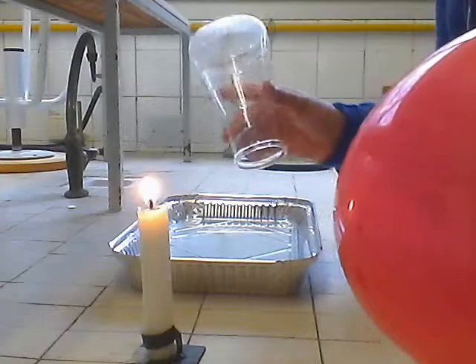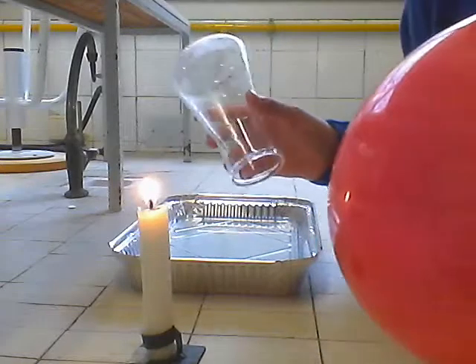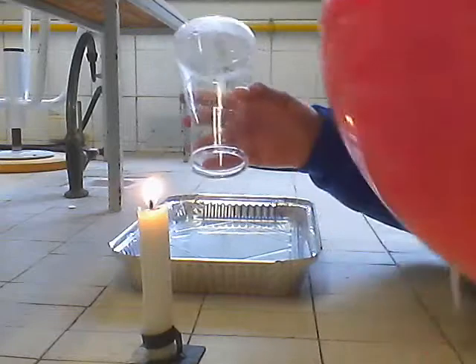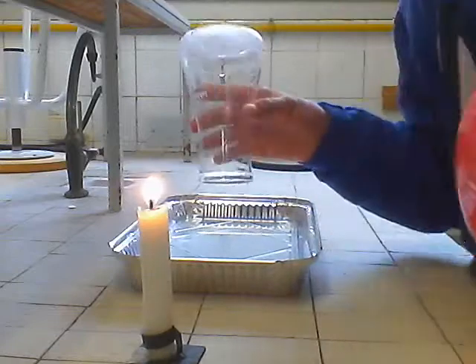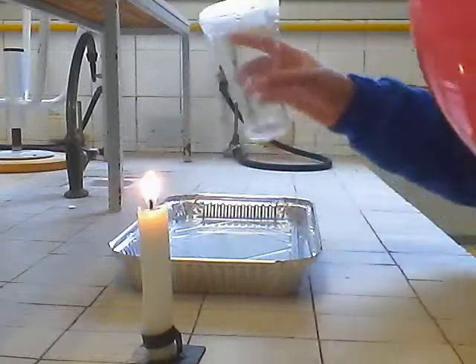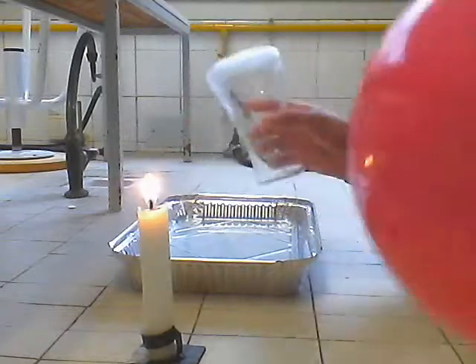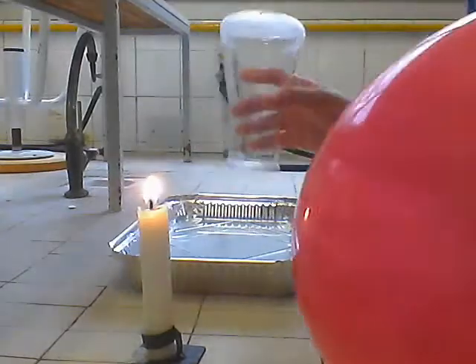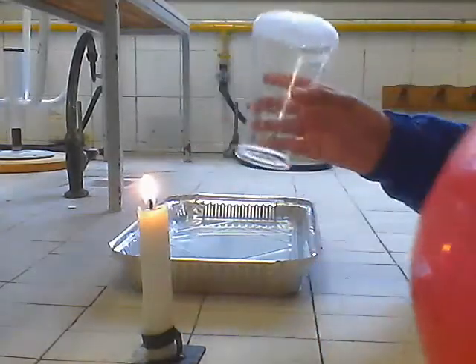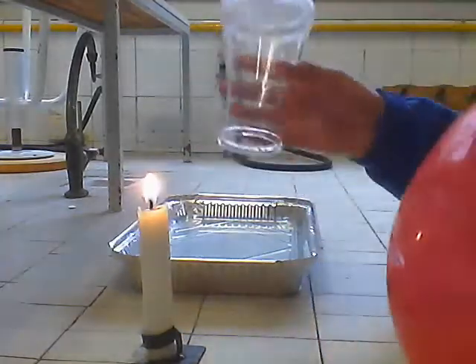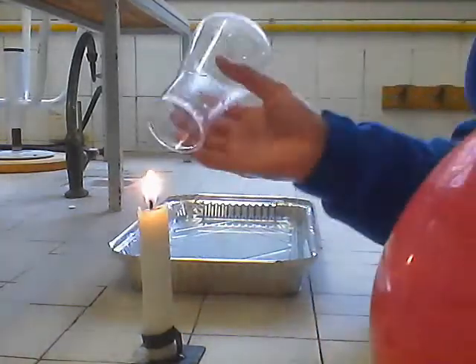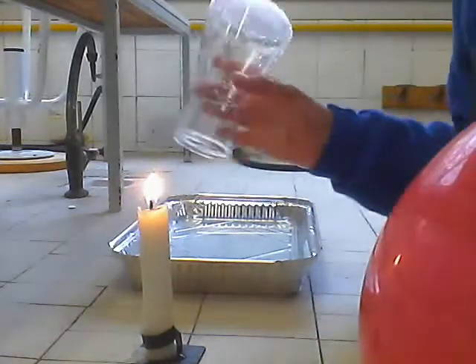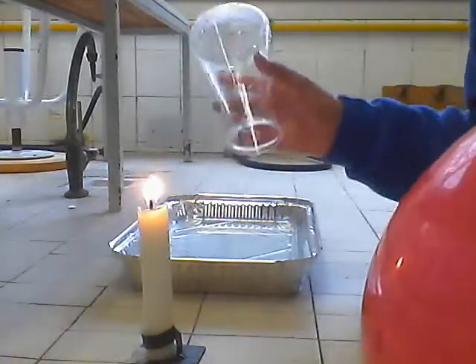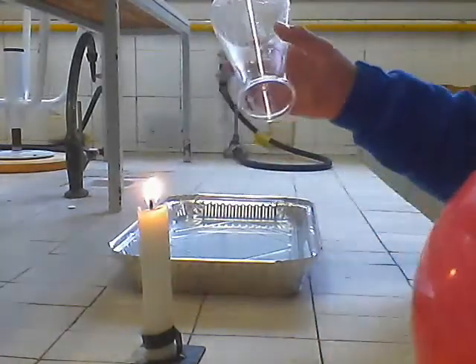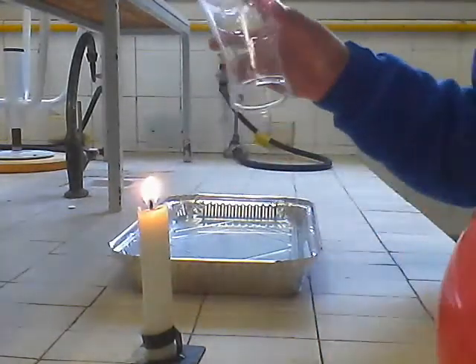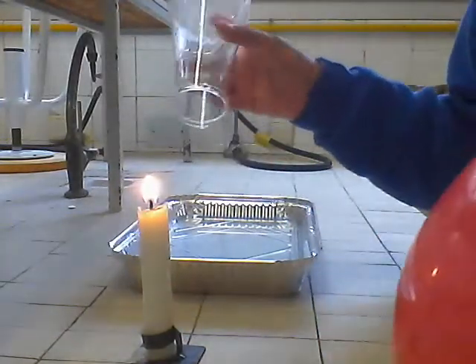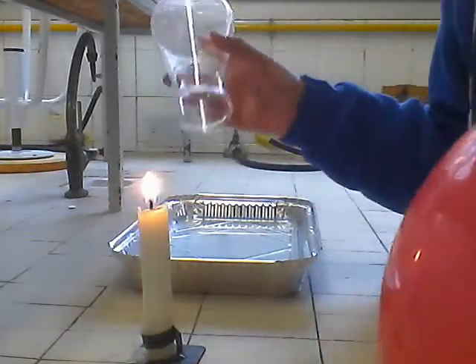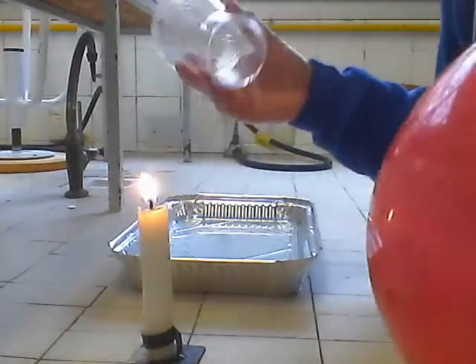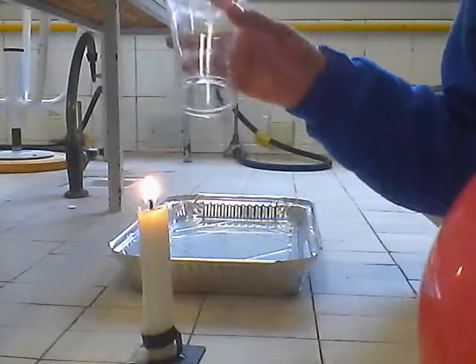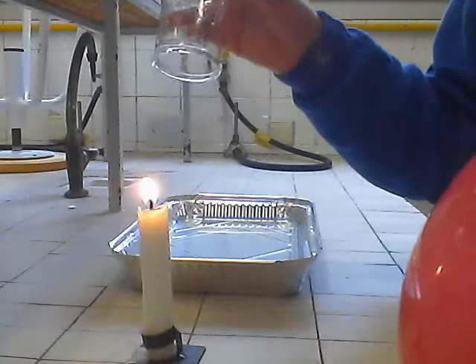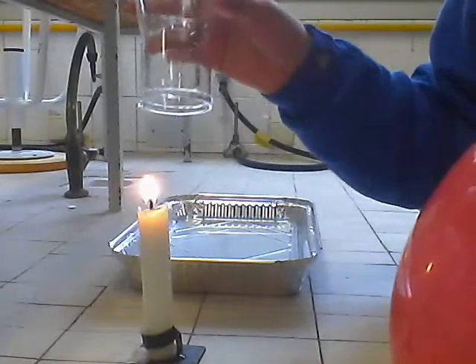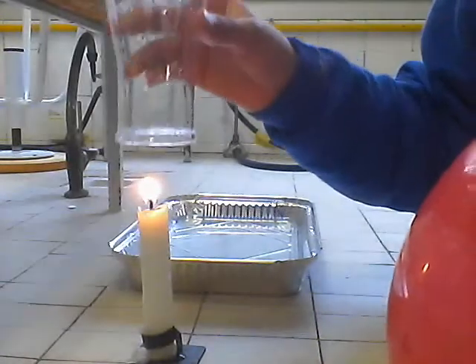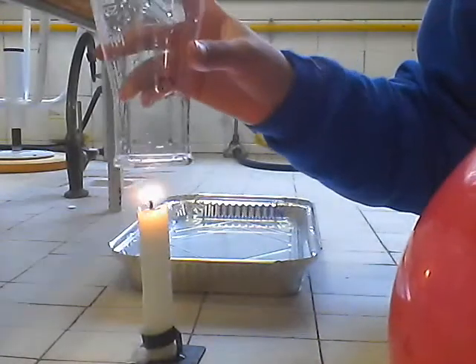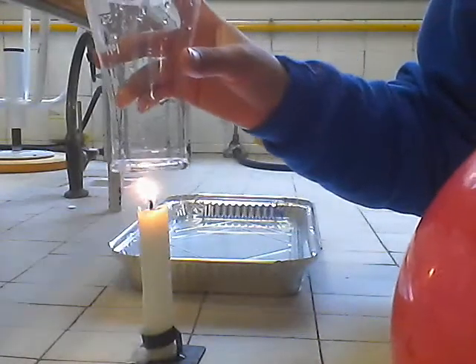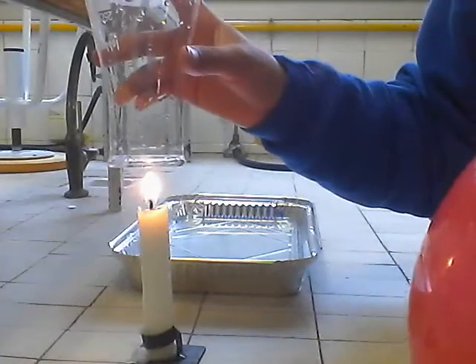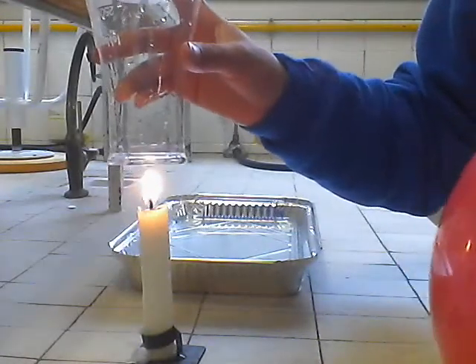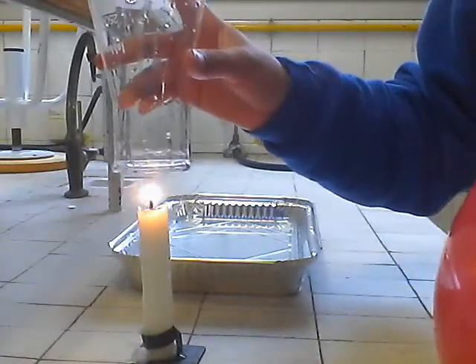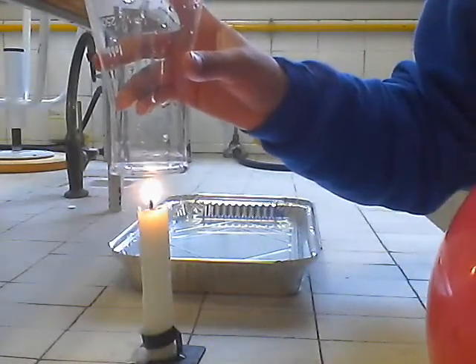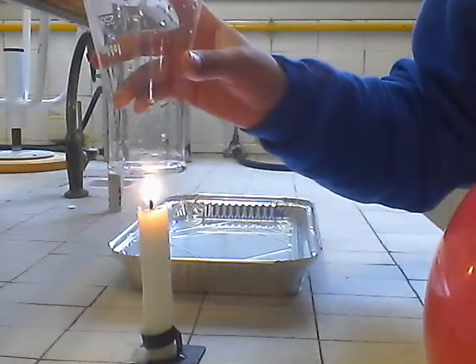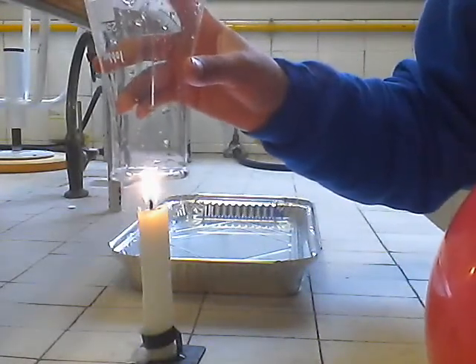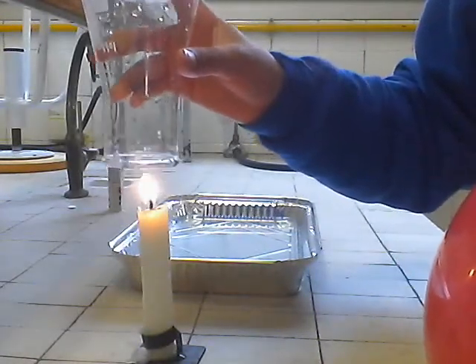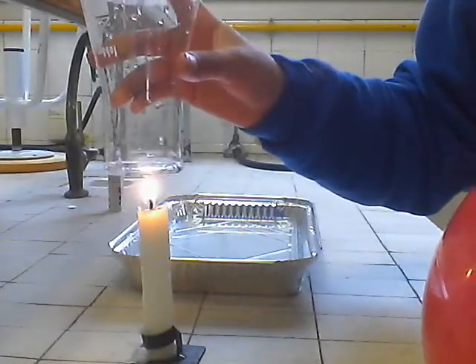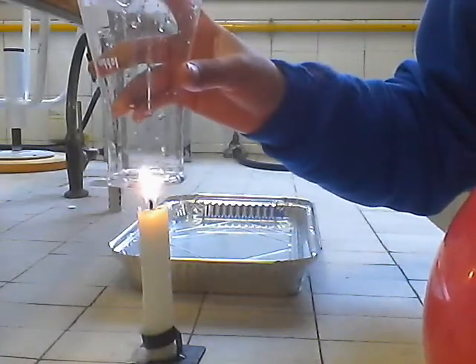Agafem una esperma, l'encenem i posem un vas amb precipitats sobre el forn. Comptem fins a 10.